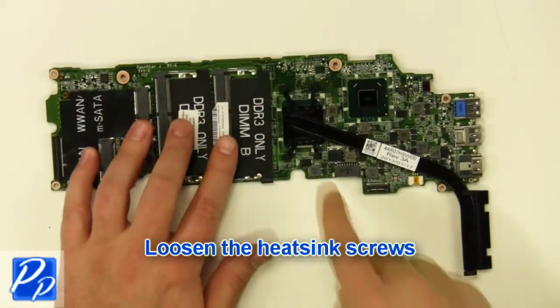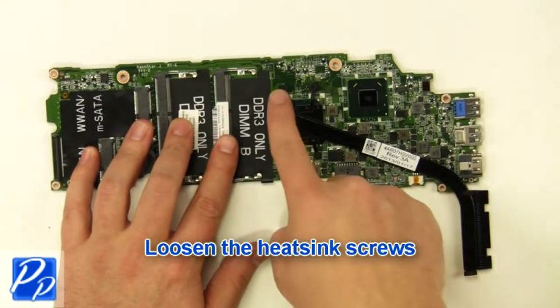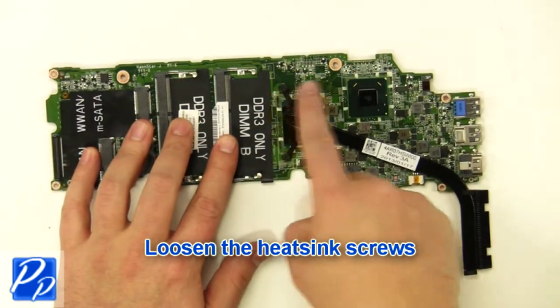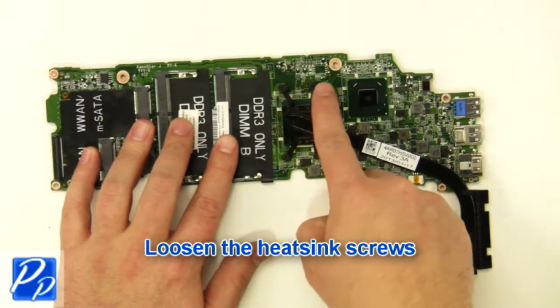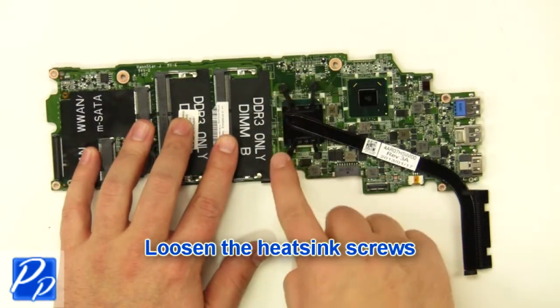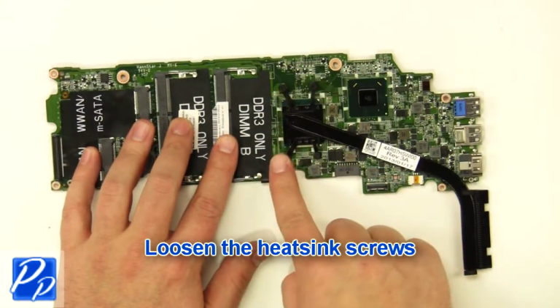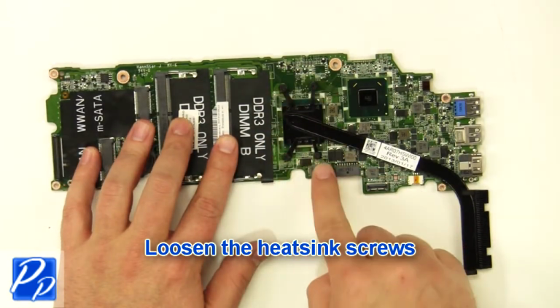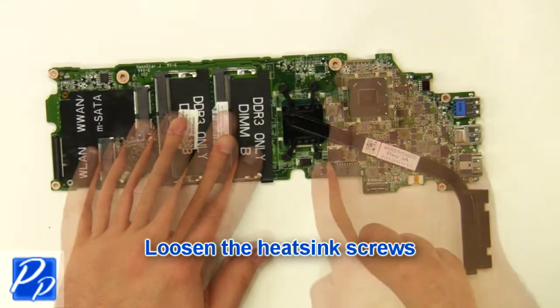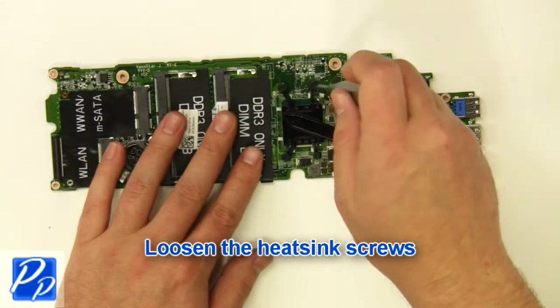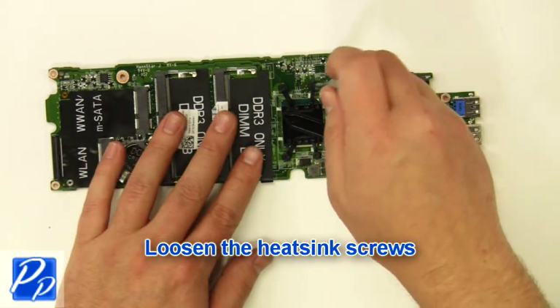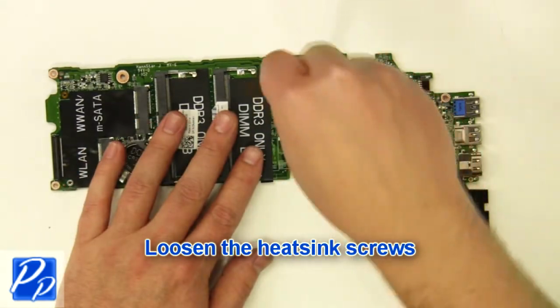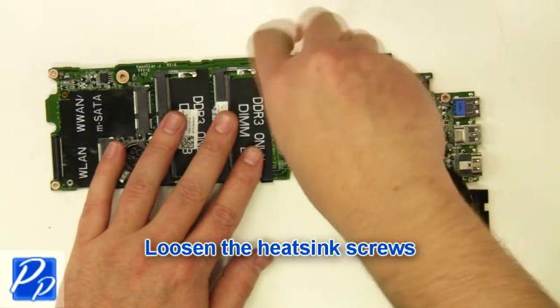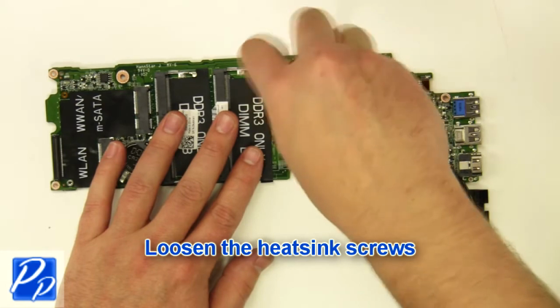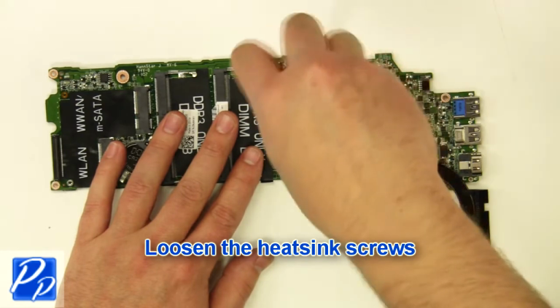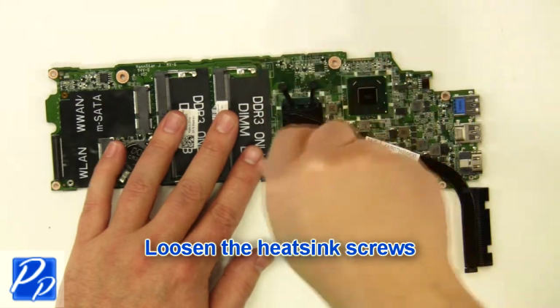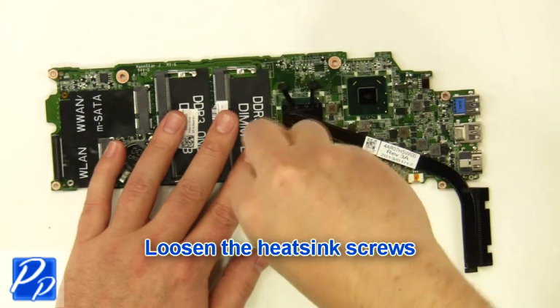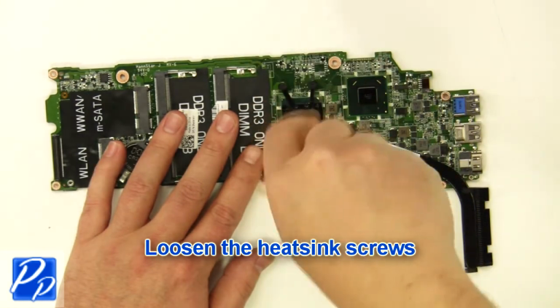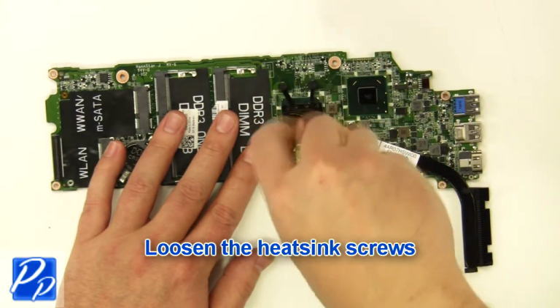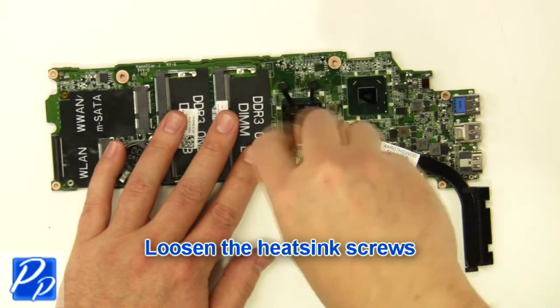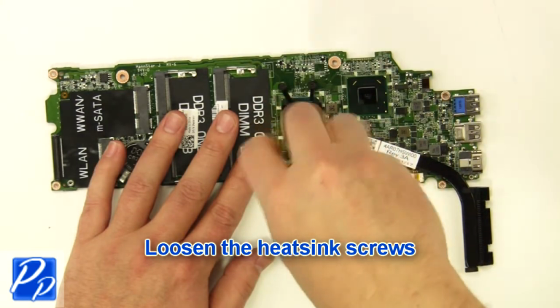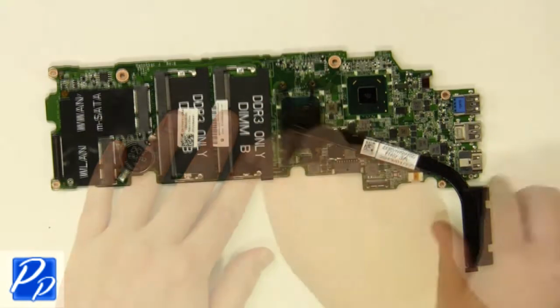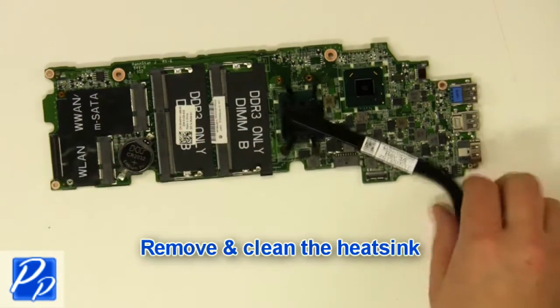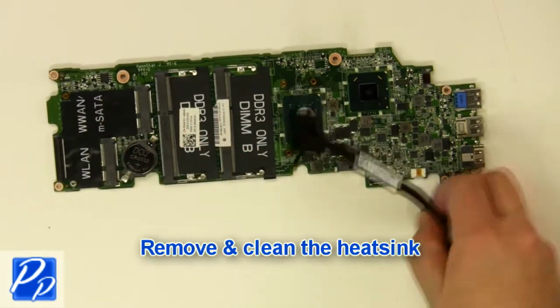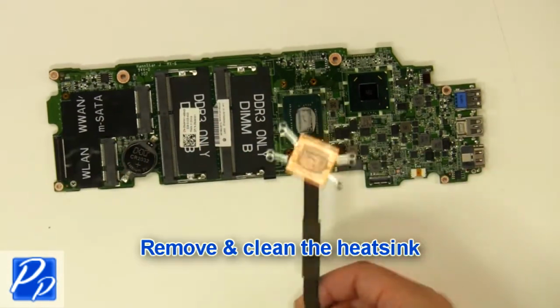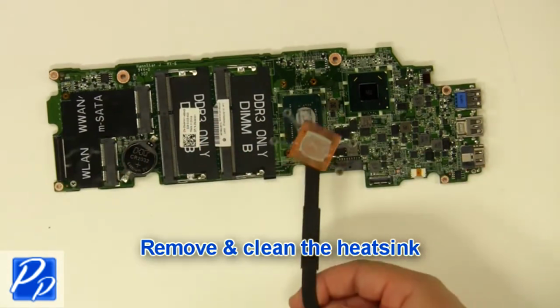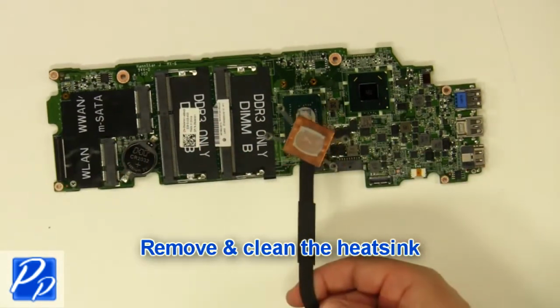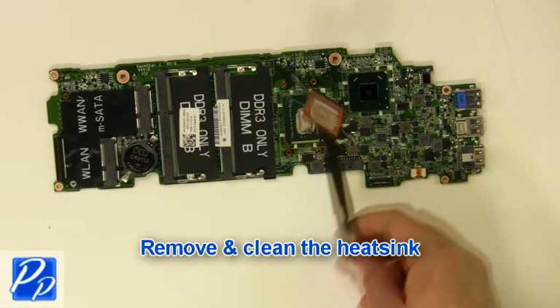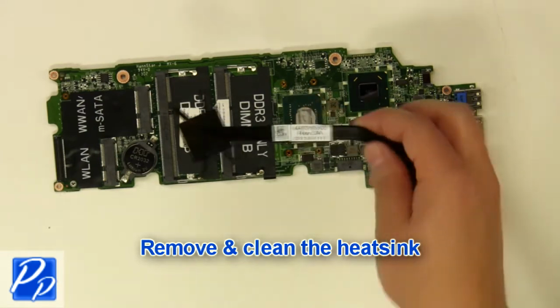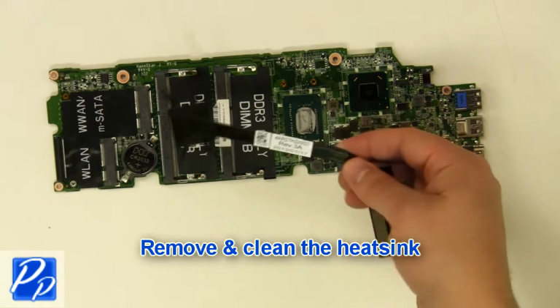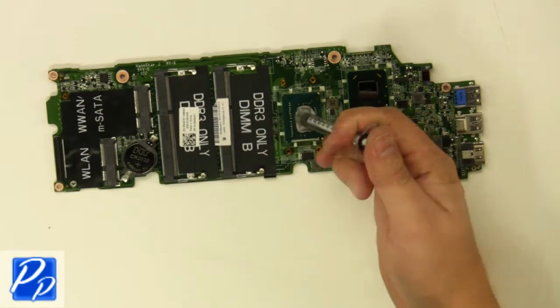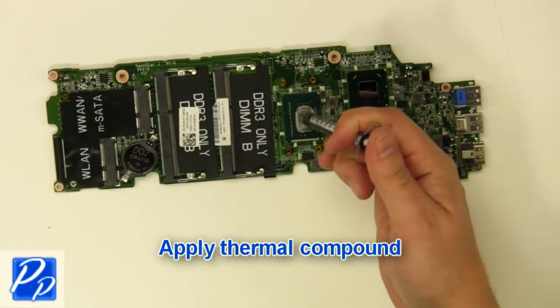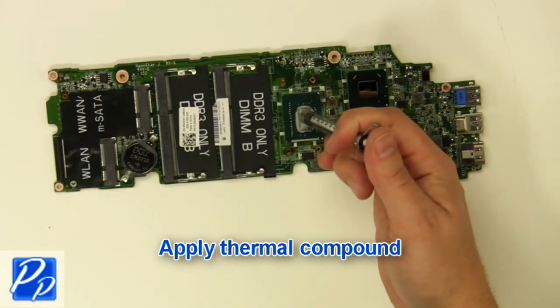Loosen the heatsink screws. Remove and clean the heatsink. Apply thermal compound.